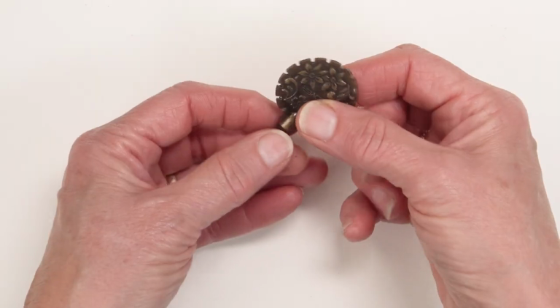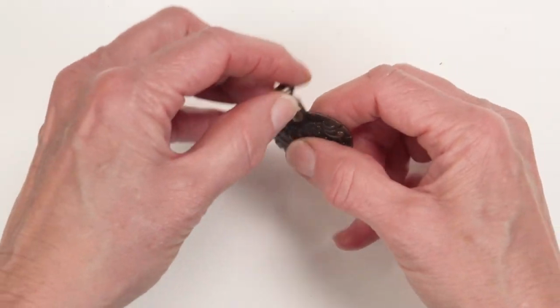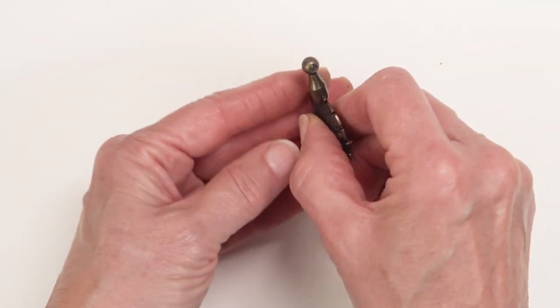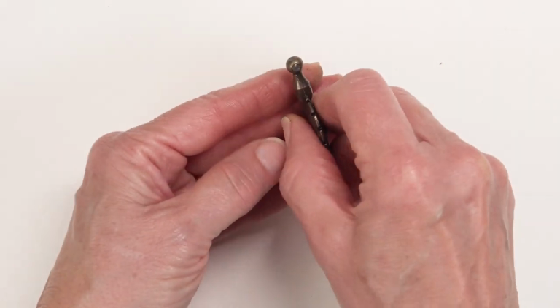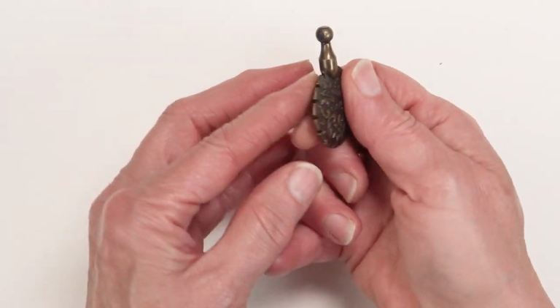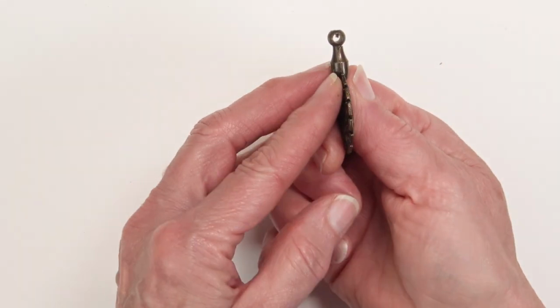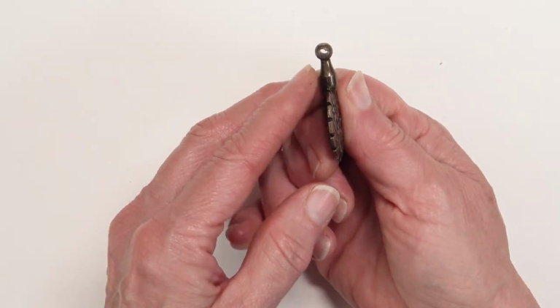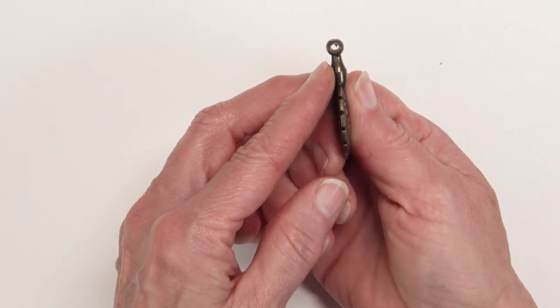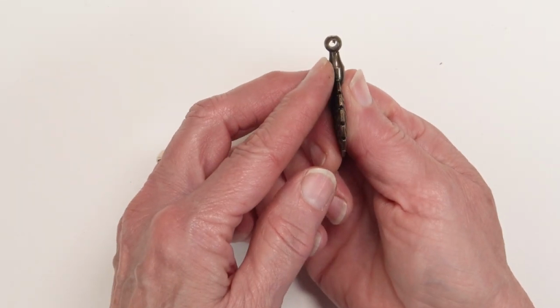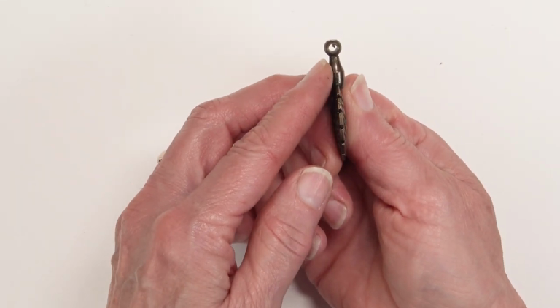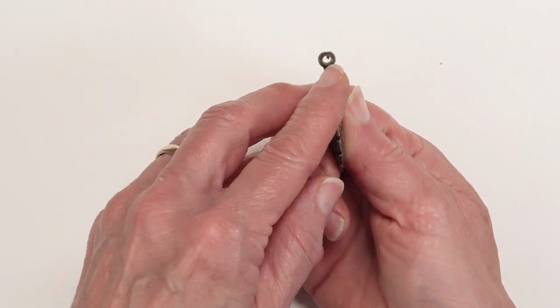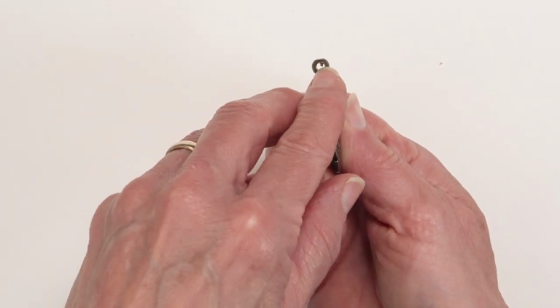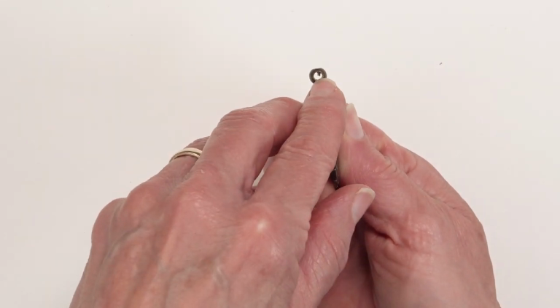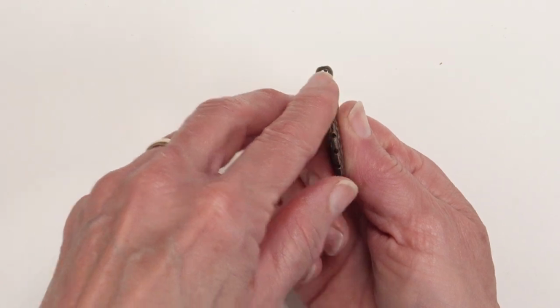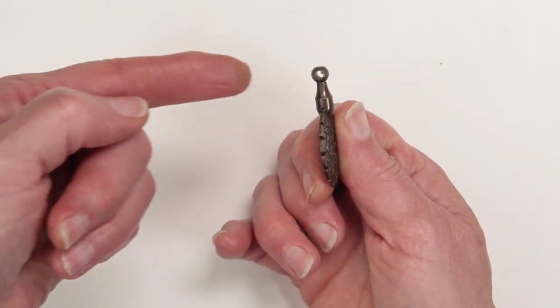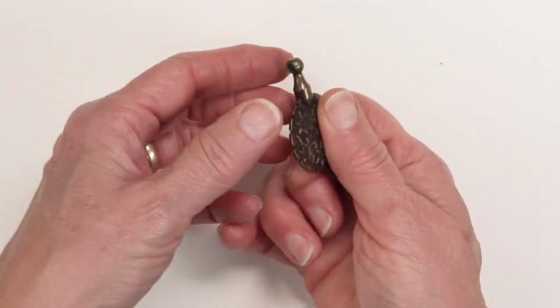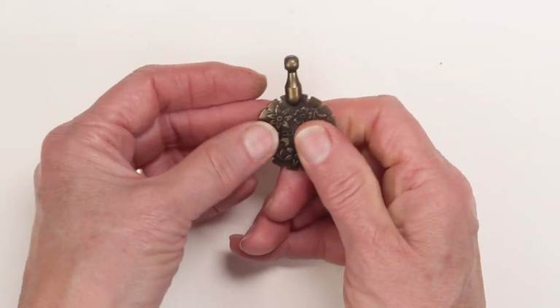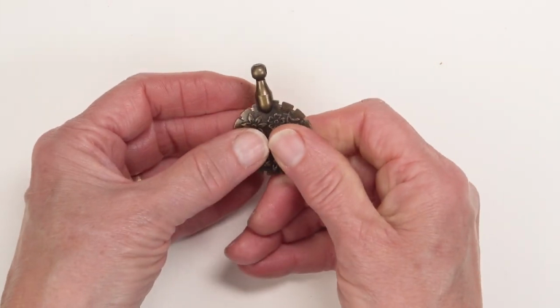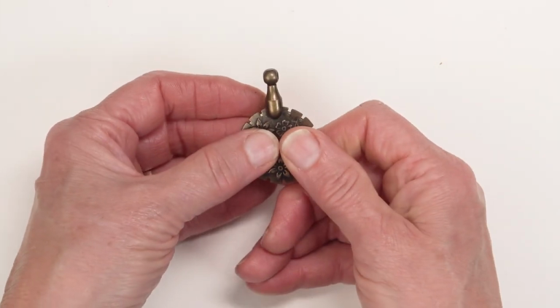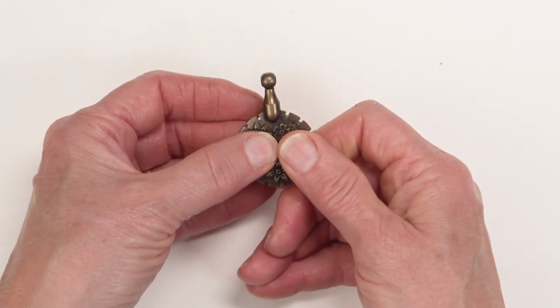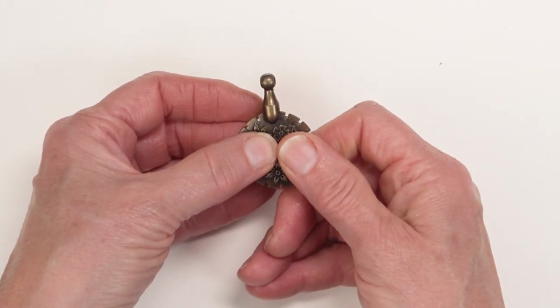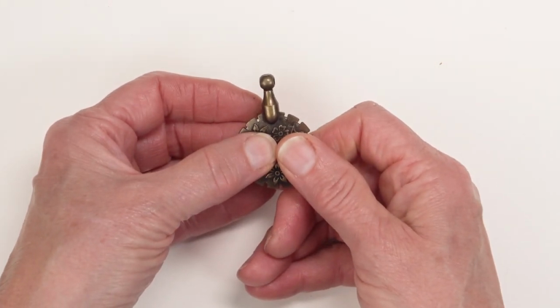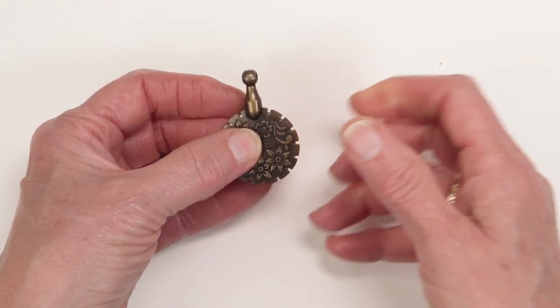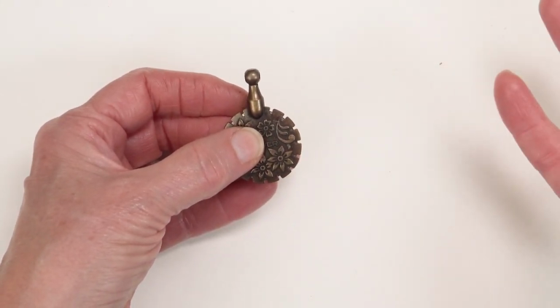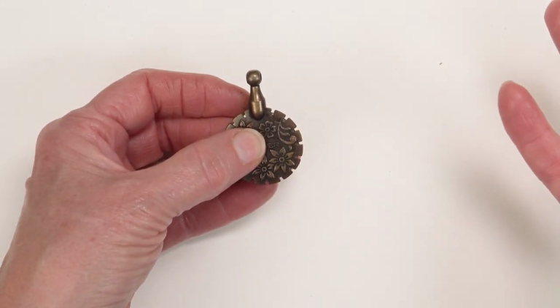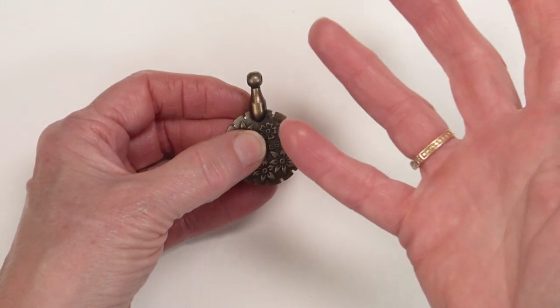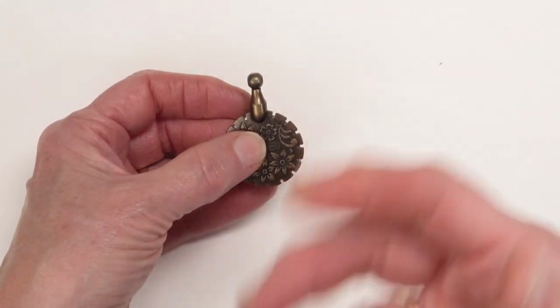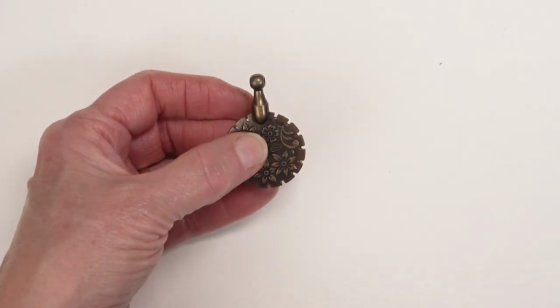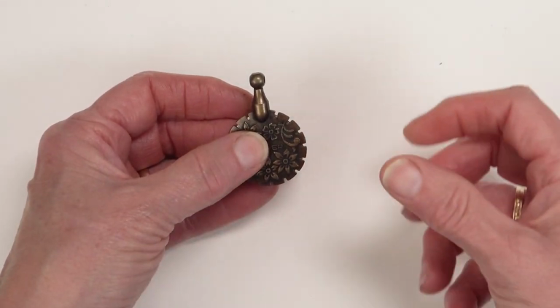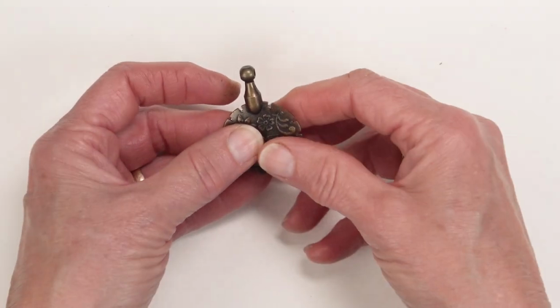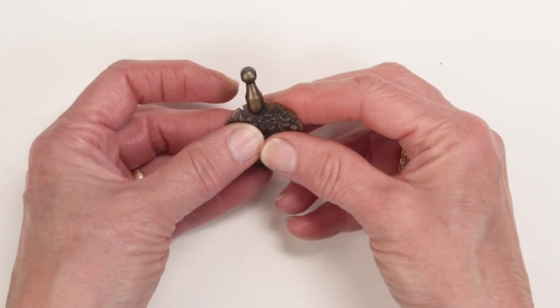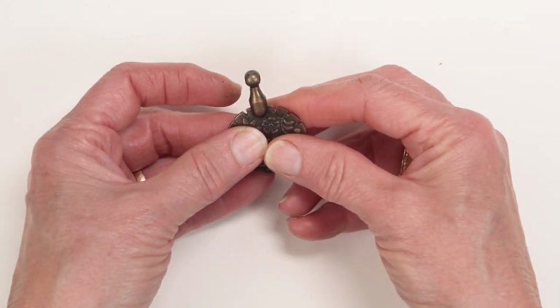It is designed to be worn as a pendant, so you can put a cord through here and wear it wherever it's handy to wear your thread cutter.